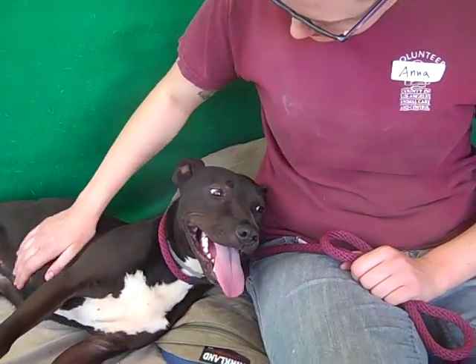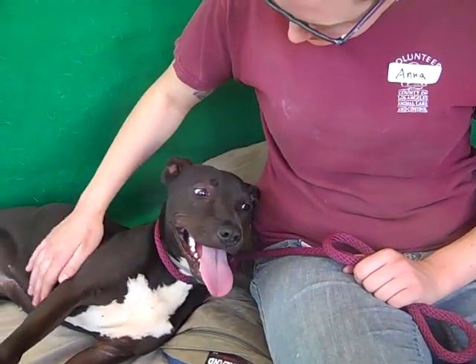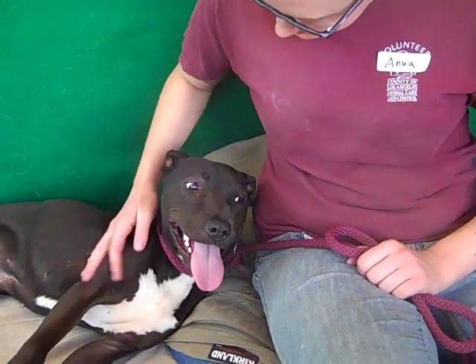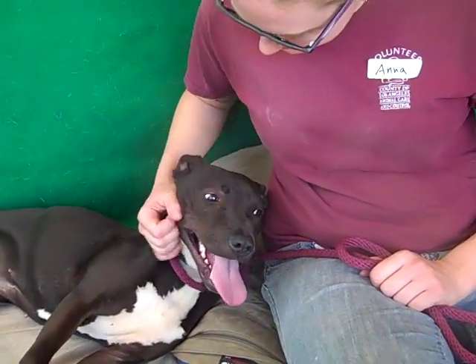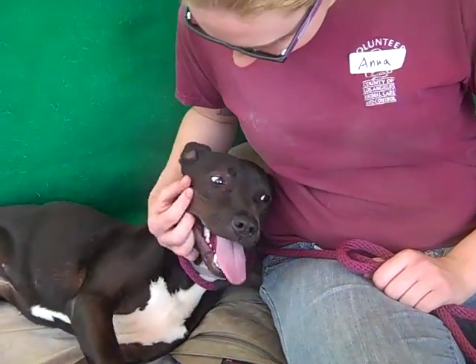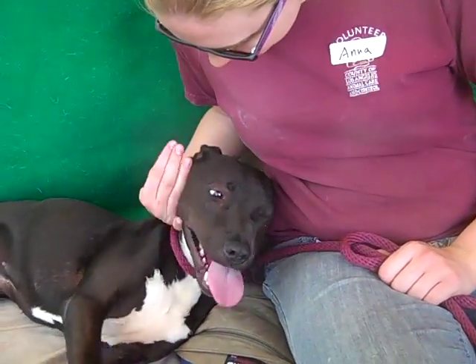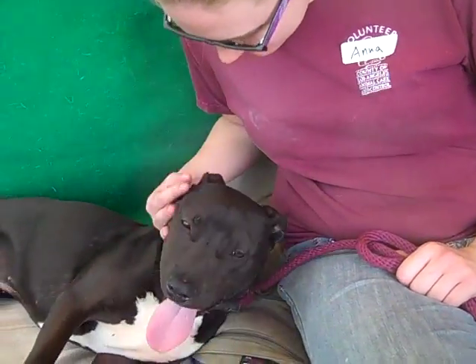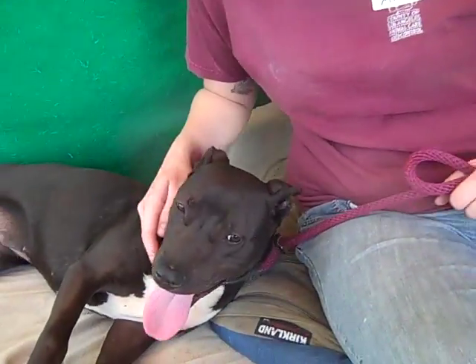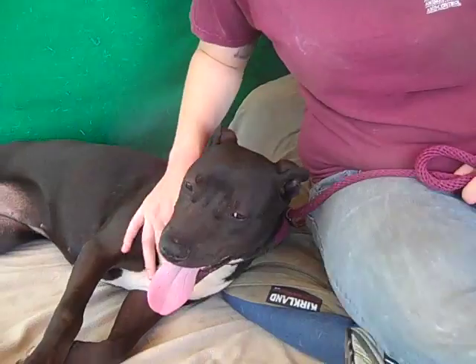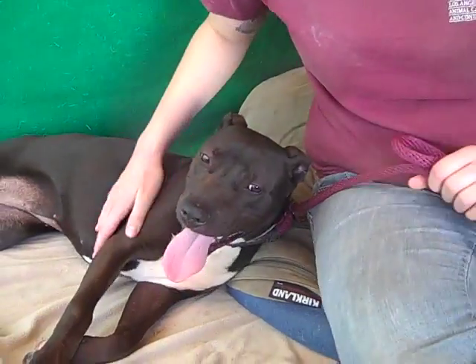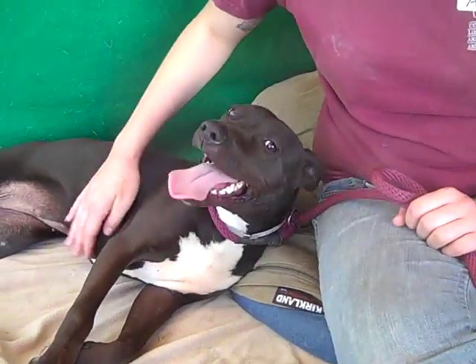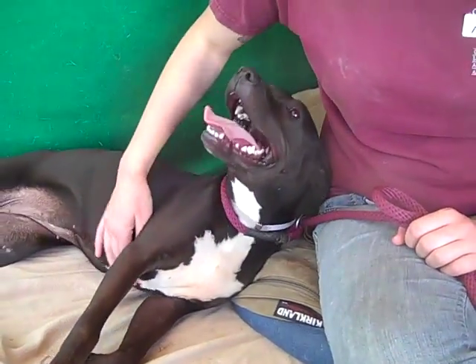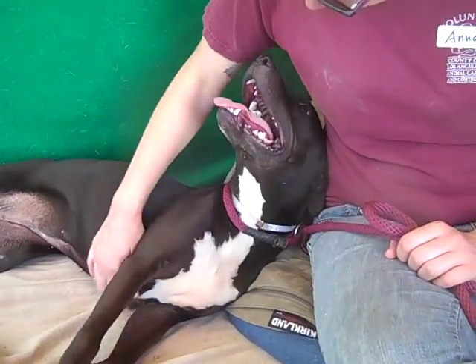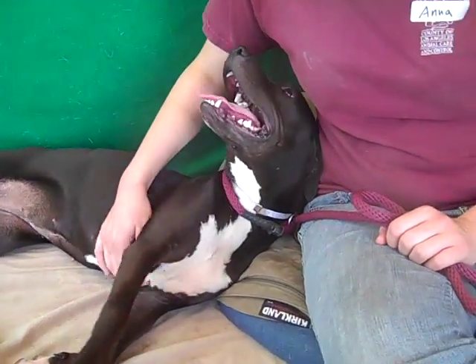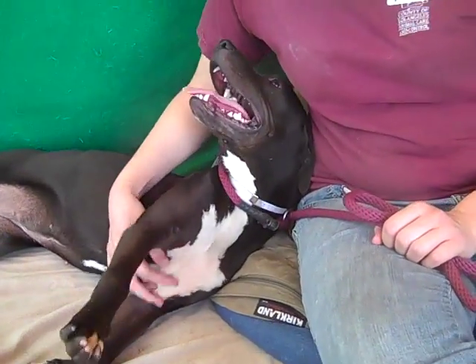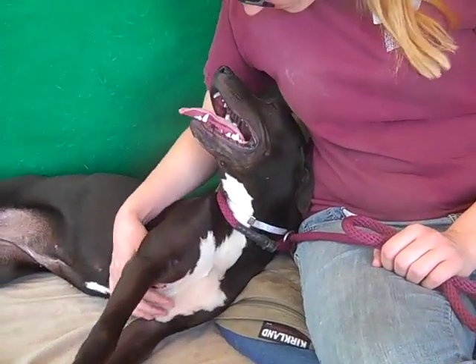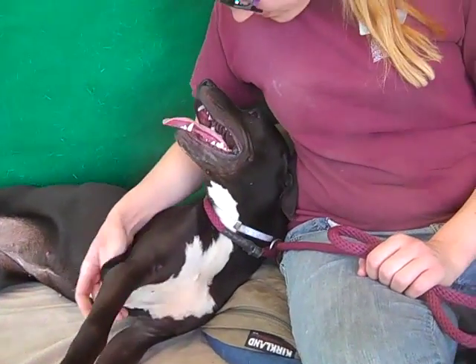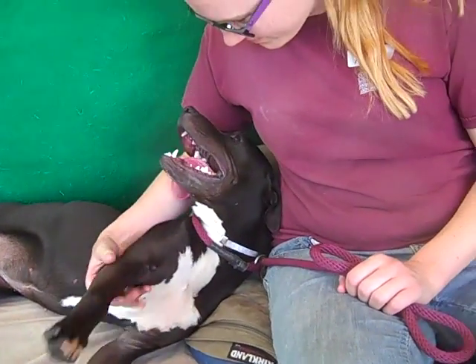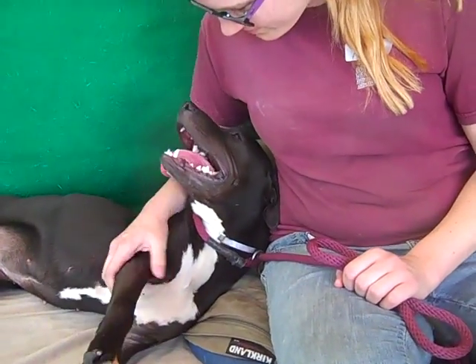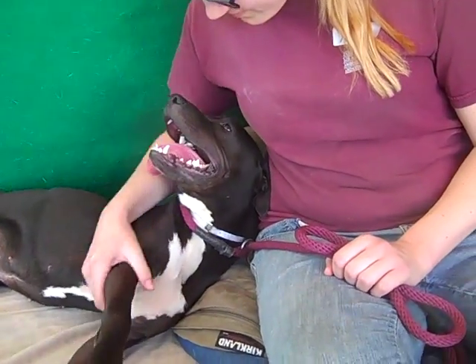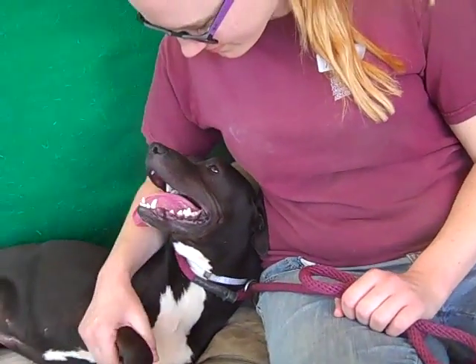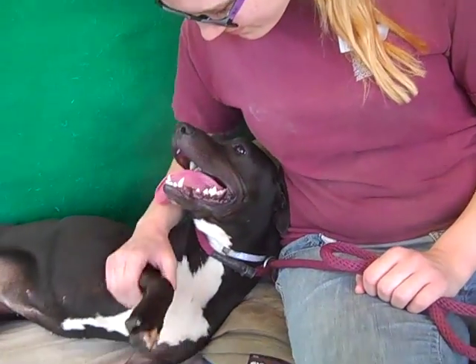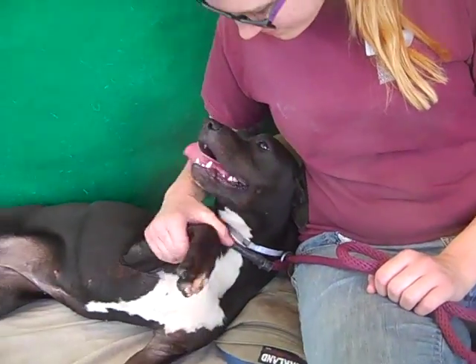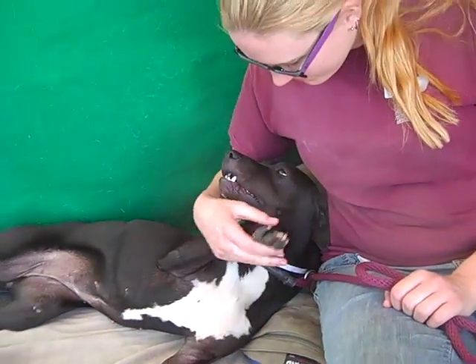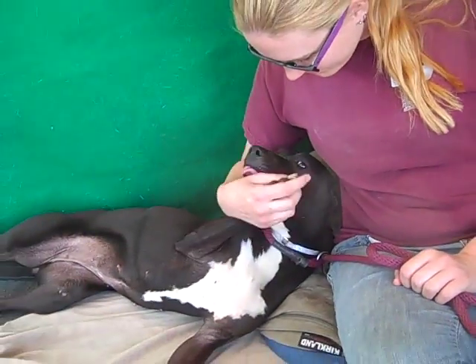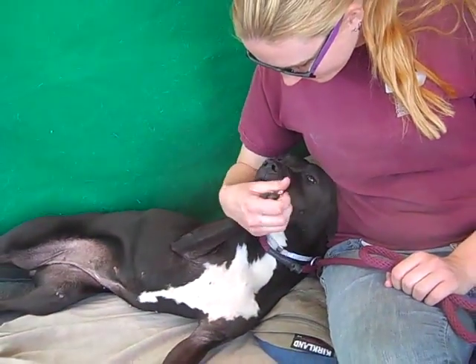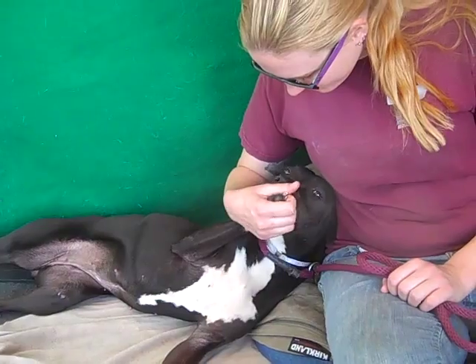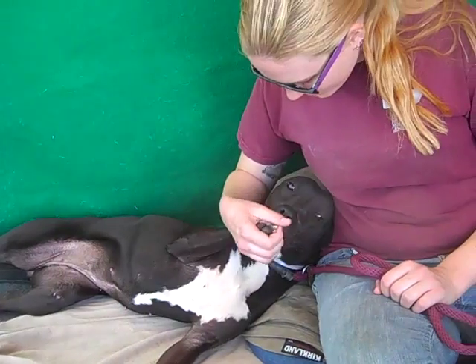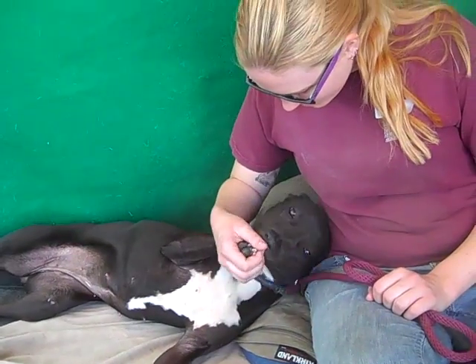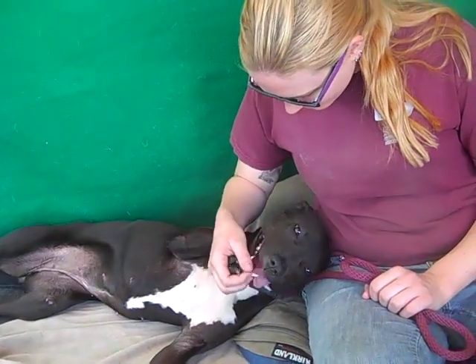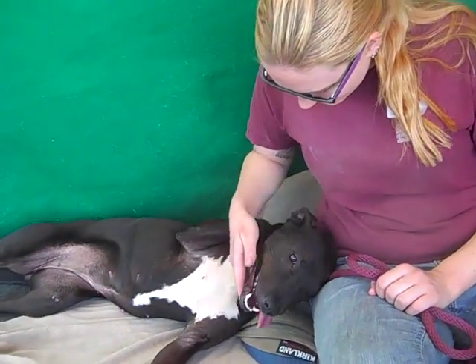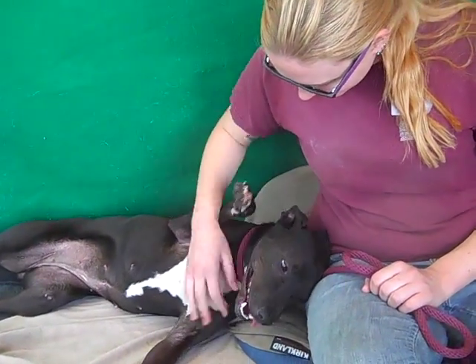She came to the shelter as a stray on February 21st from Azusa. She weighs 45 pounds, and she's really quite svelte, actually. She's got kind of a nice figure.